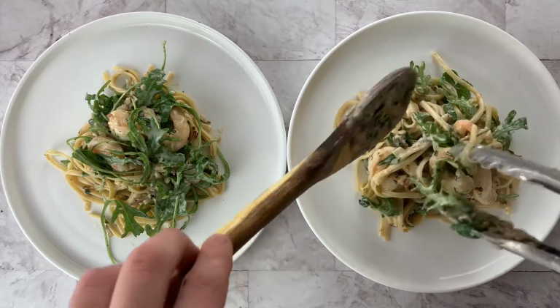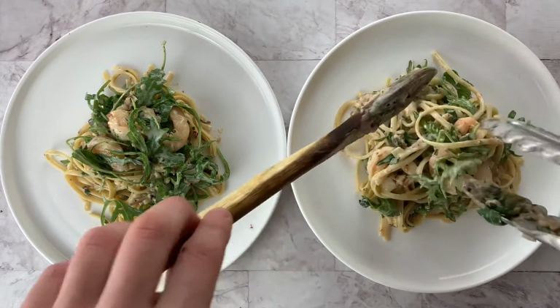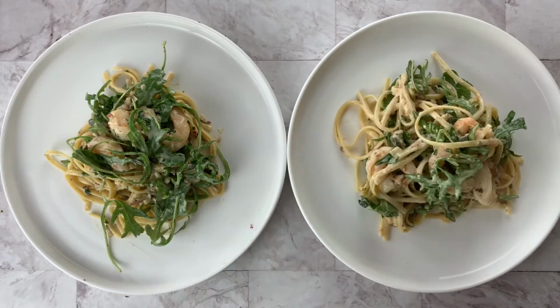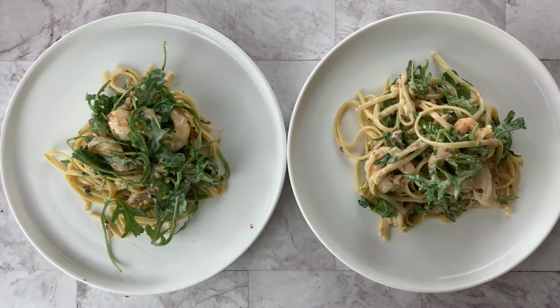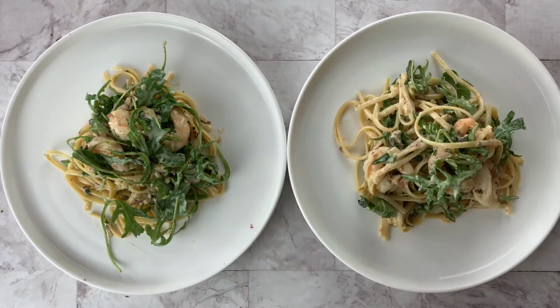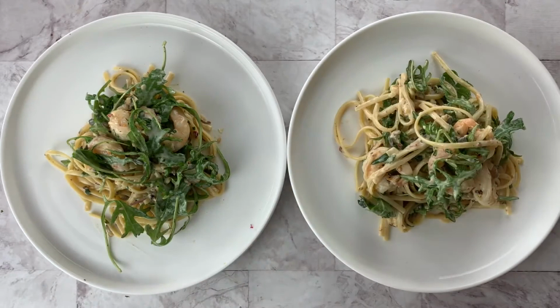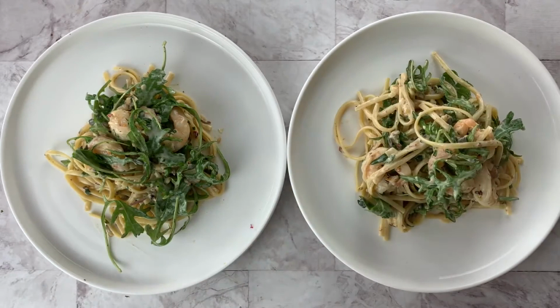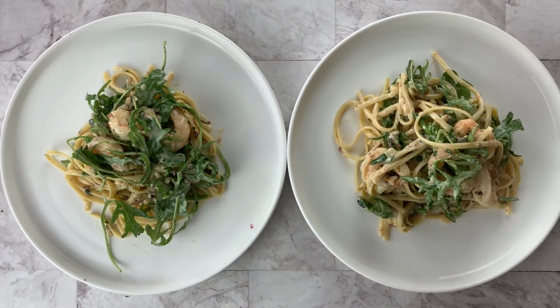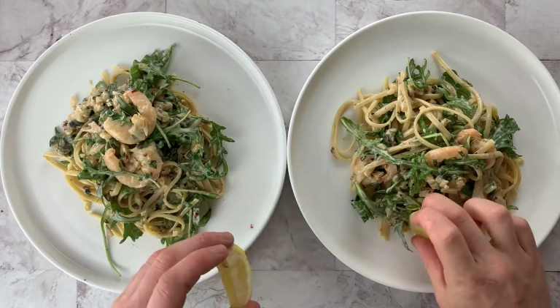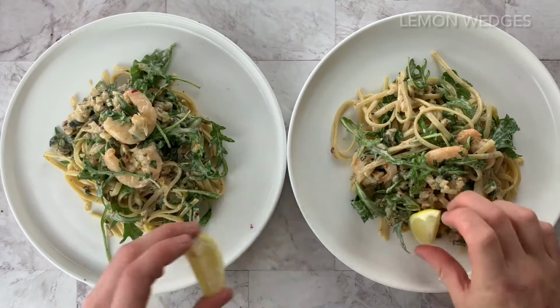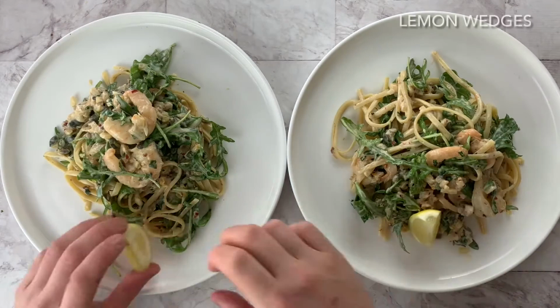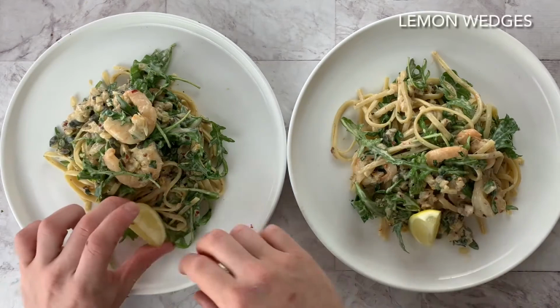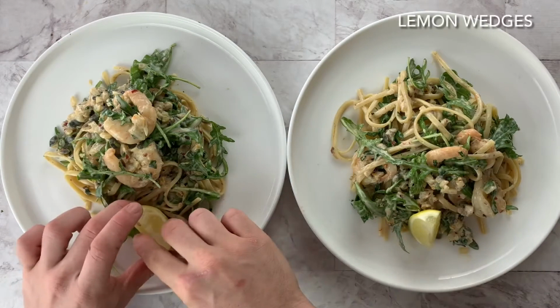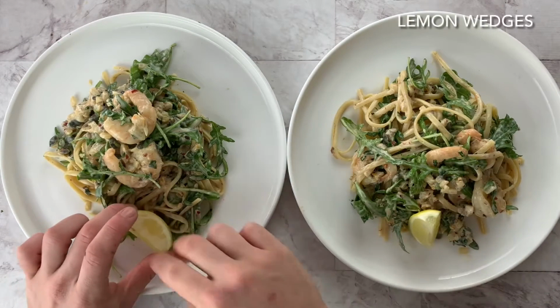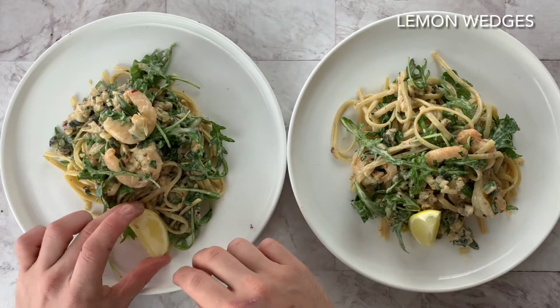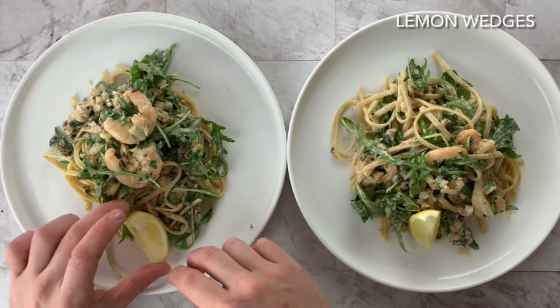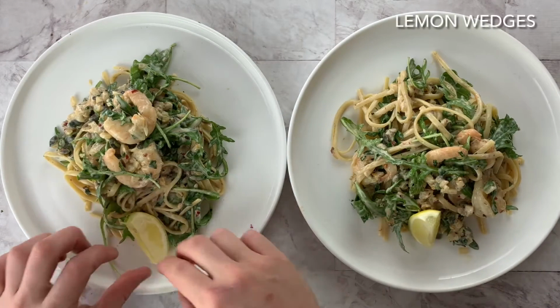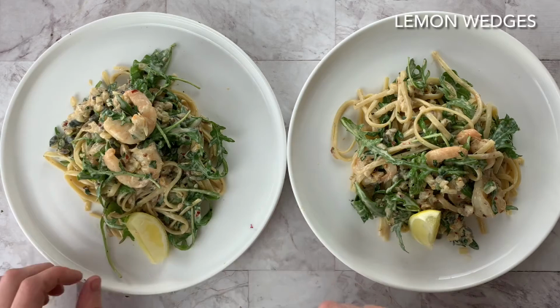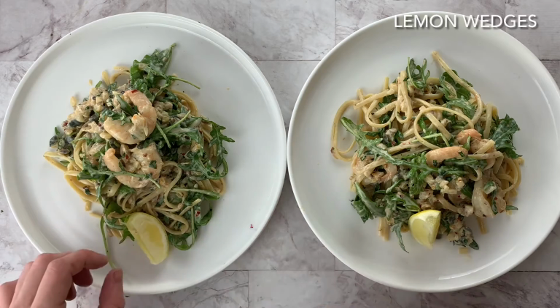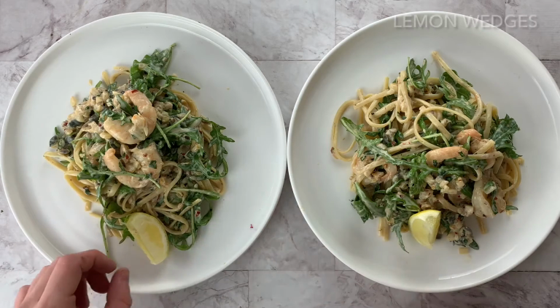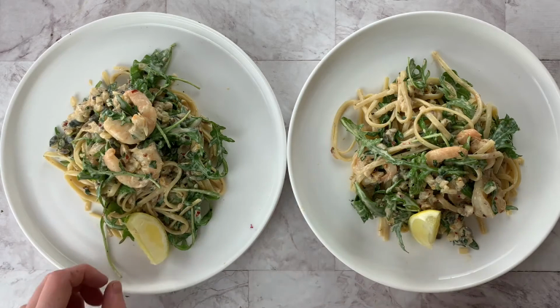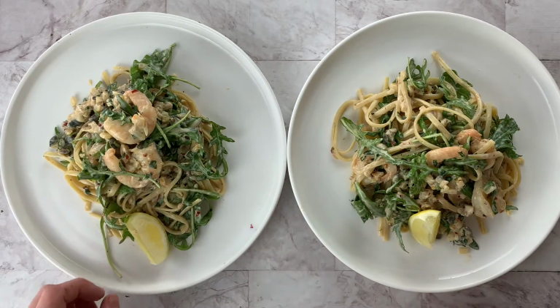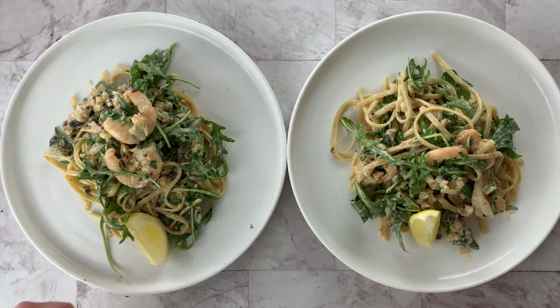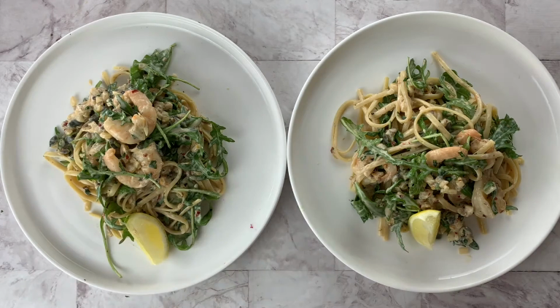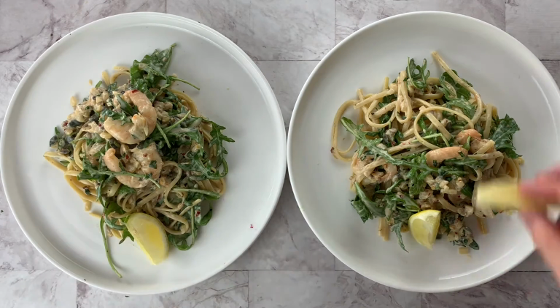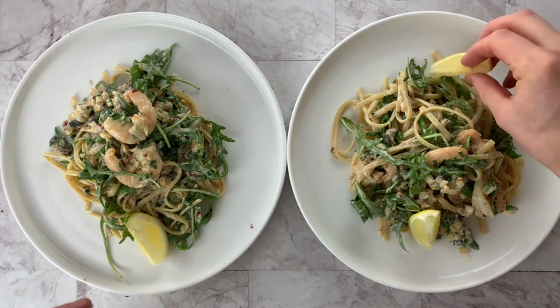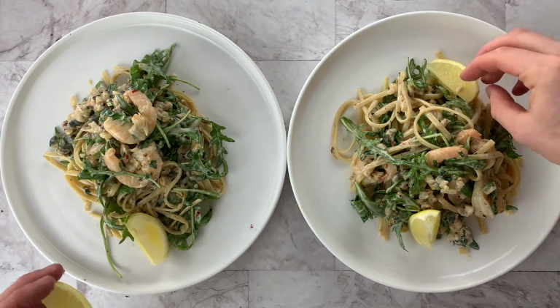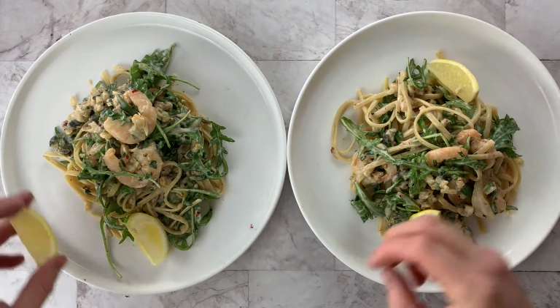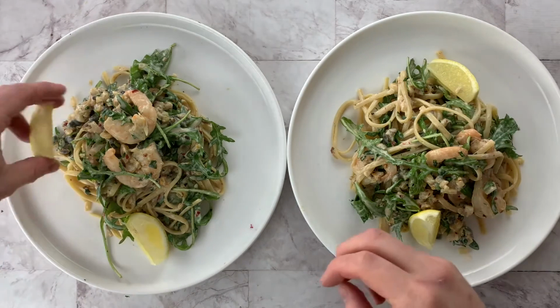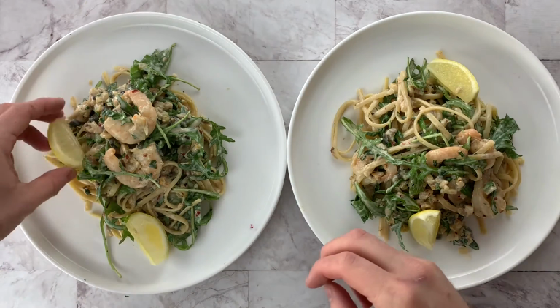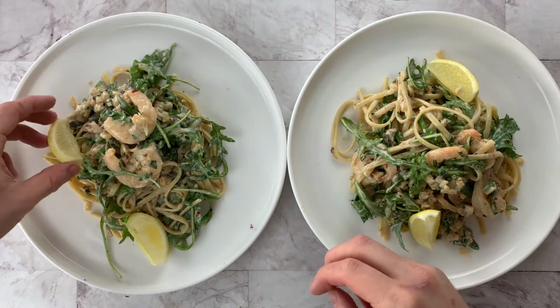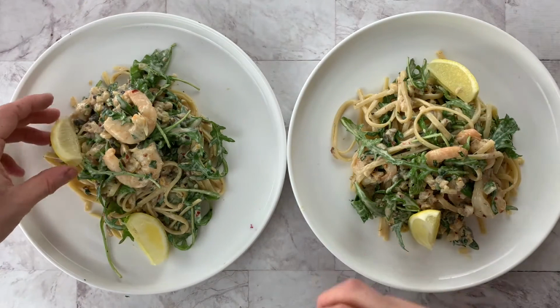Now you're ready to serve it. To top it off, add some lemon wedges and some more coriander, and that's your king prawn linguine. Enjoy — let me know your thoughts in the comment section below.